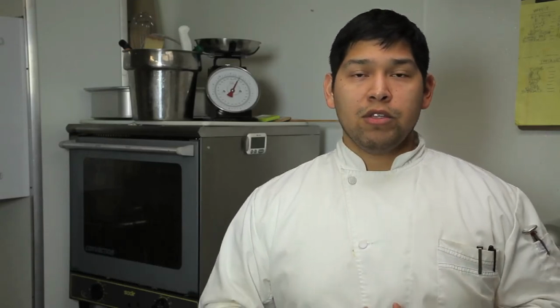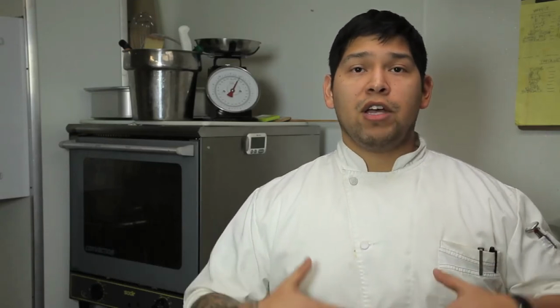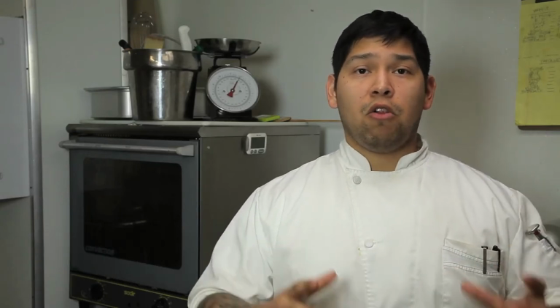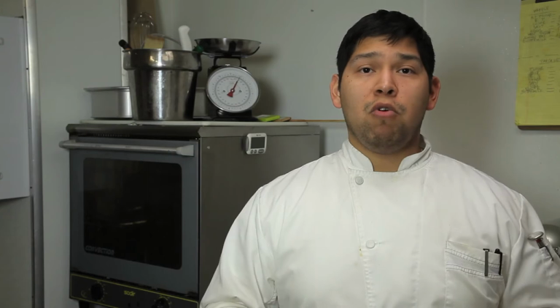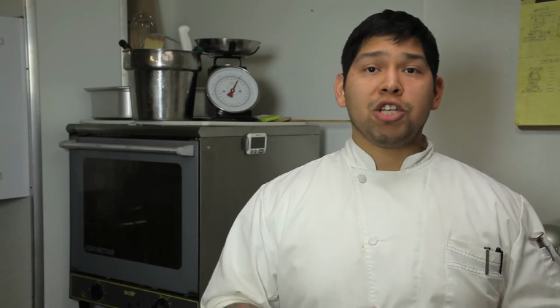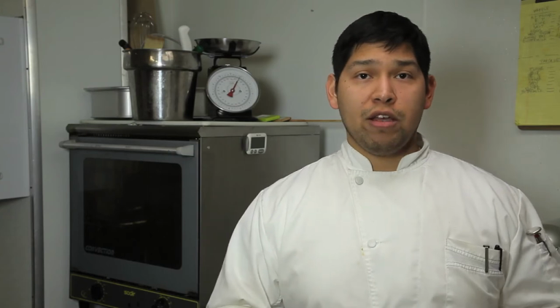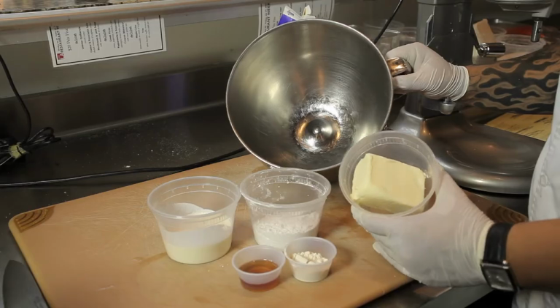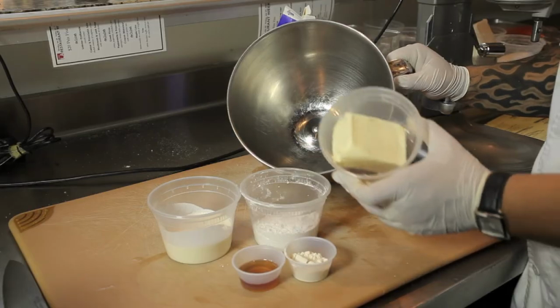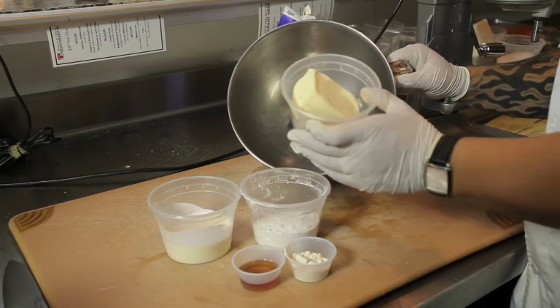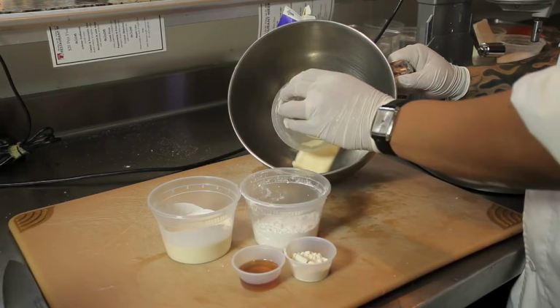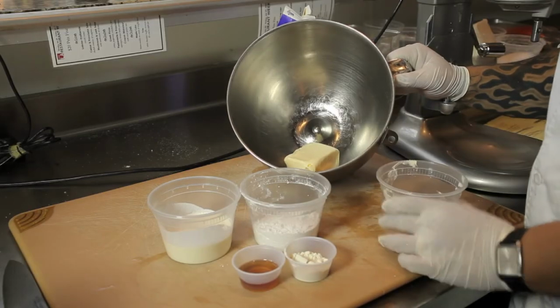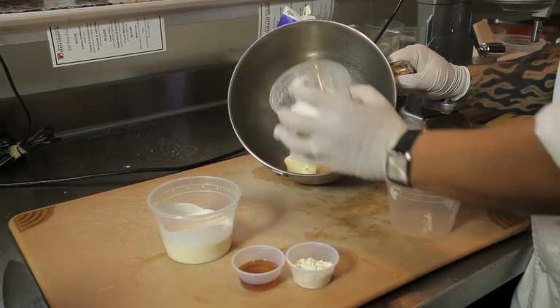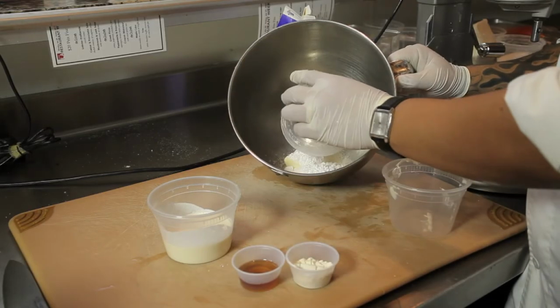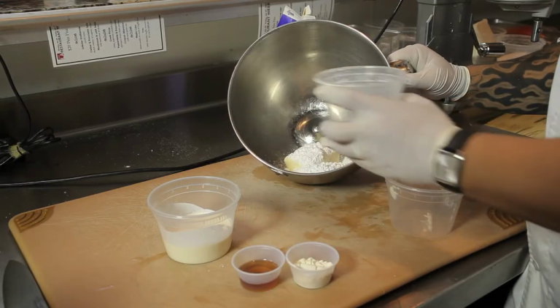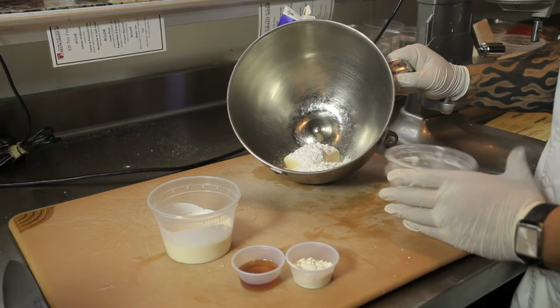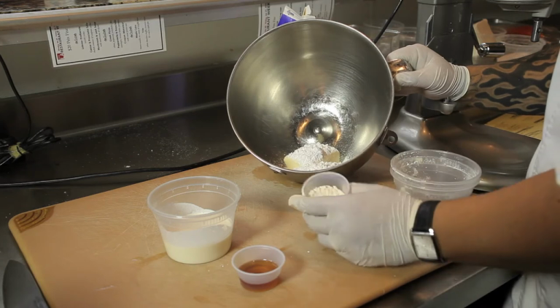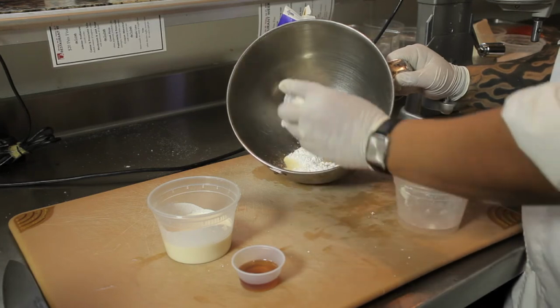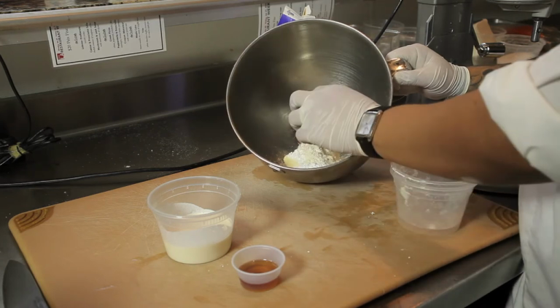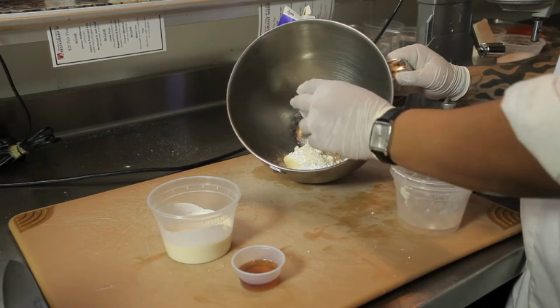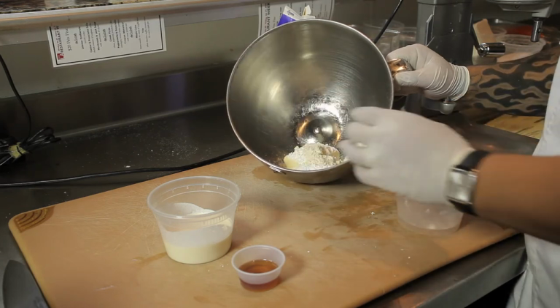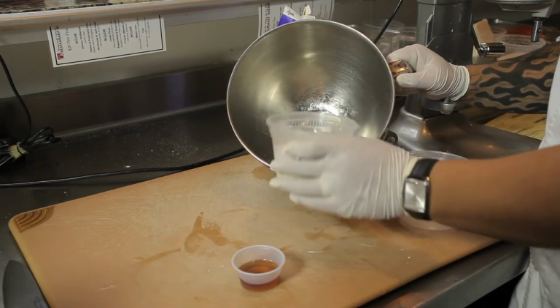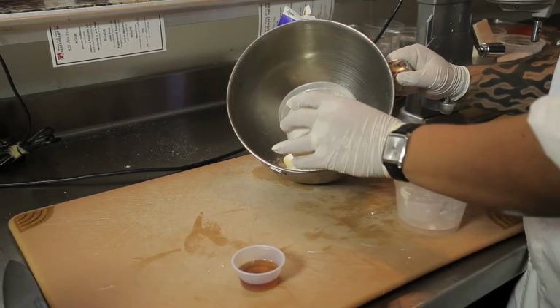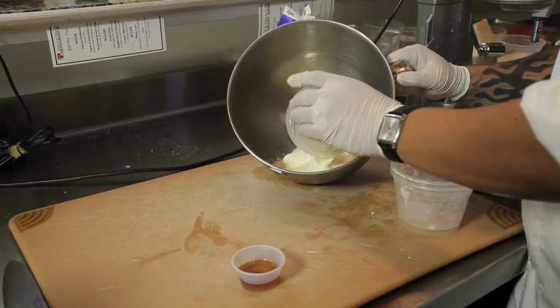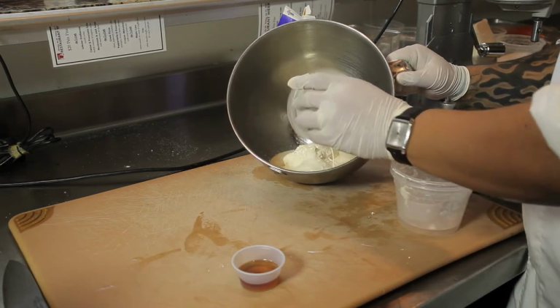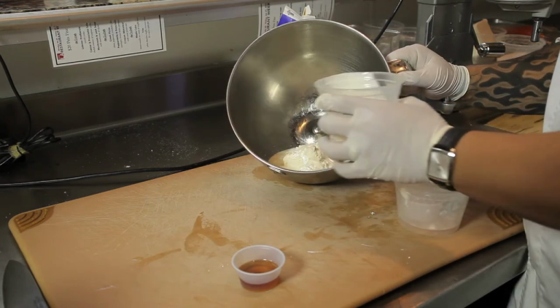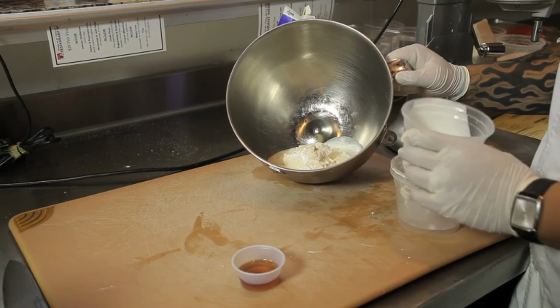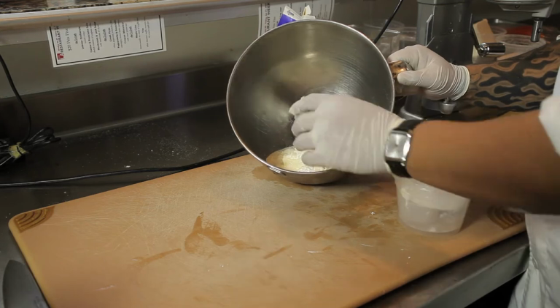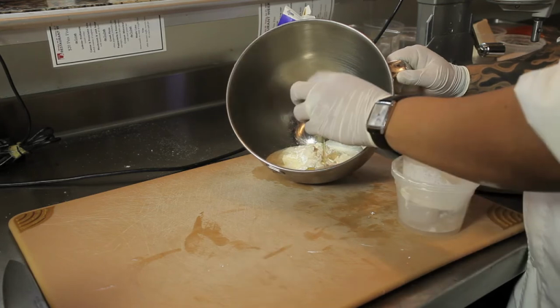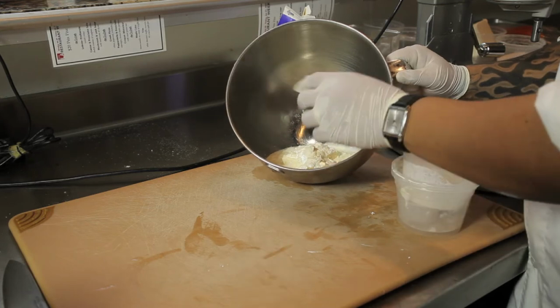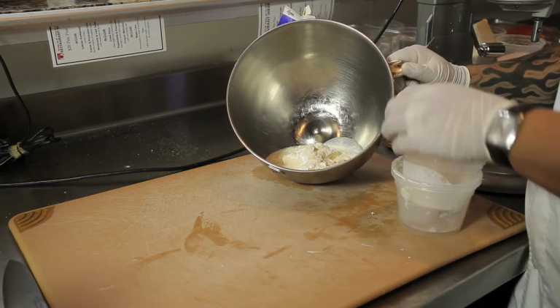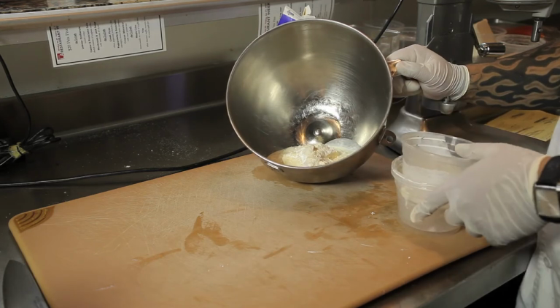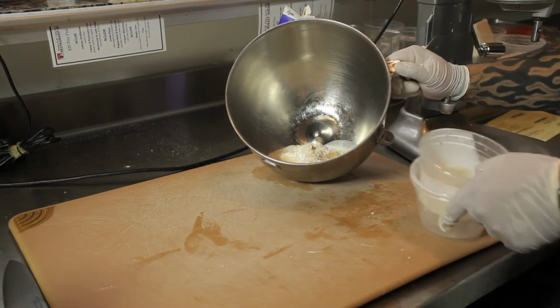First off, we're gonna take a large bowl from our KitchenAid. Next, we're gonna add one cup of butter, followed by half a cup of powdered sugar, next two tablespoons of flour, followed by half a cup of cream, and finally two tablespoons of vanilla.